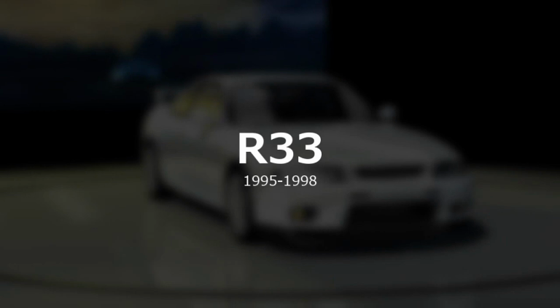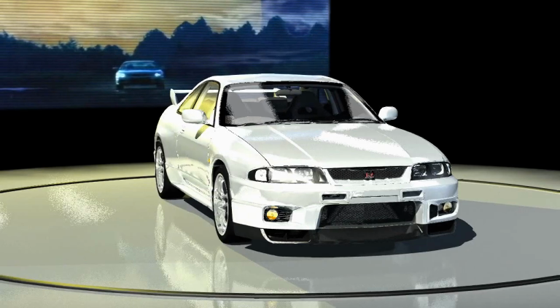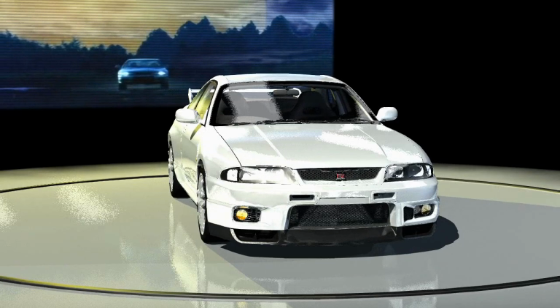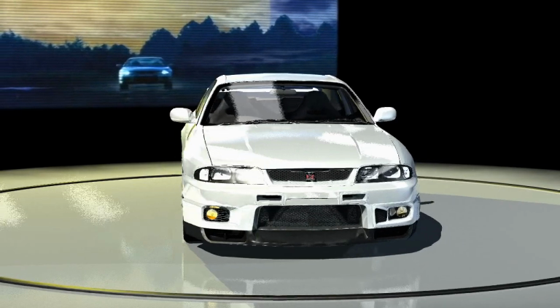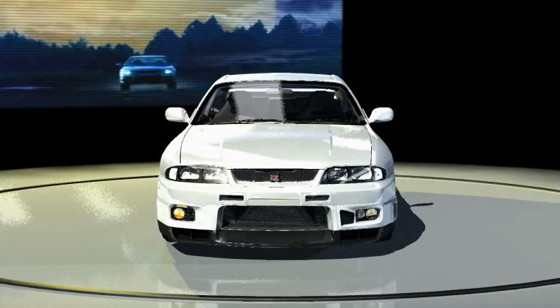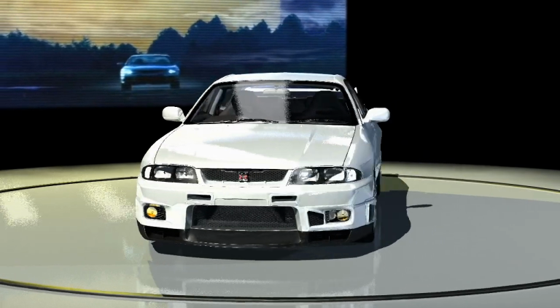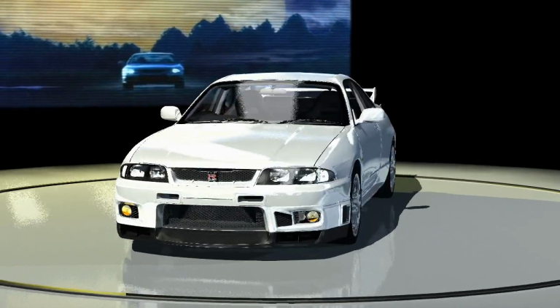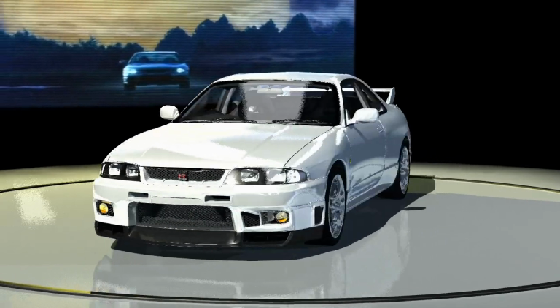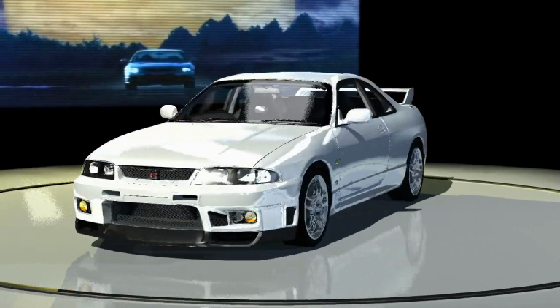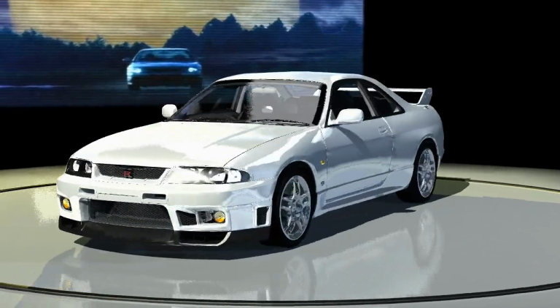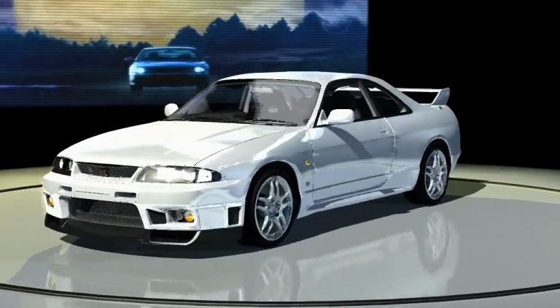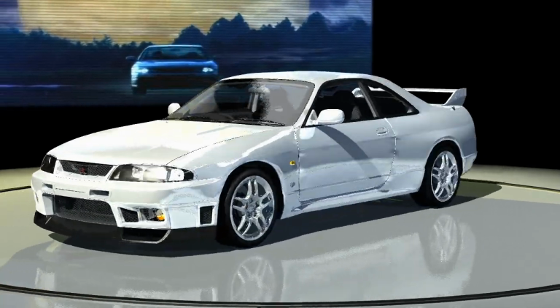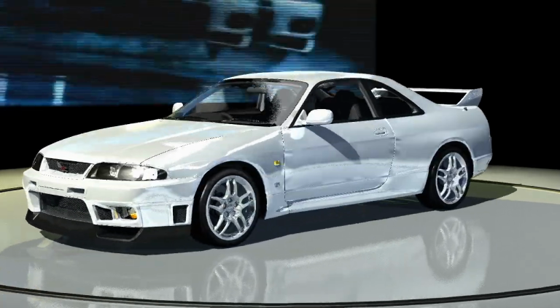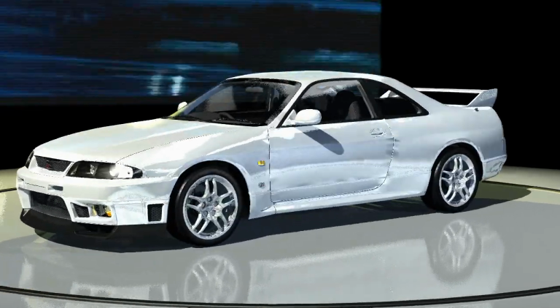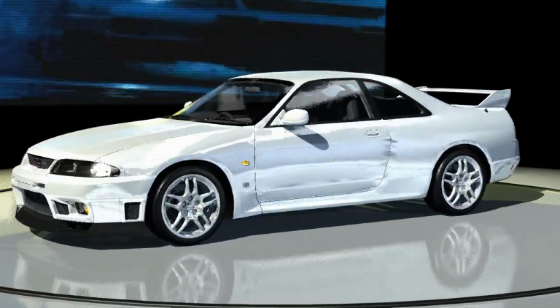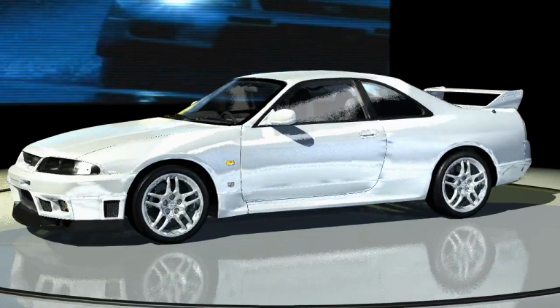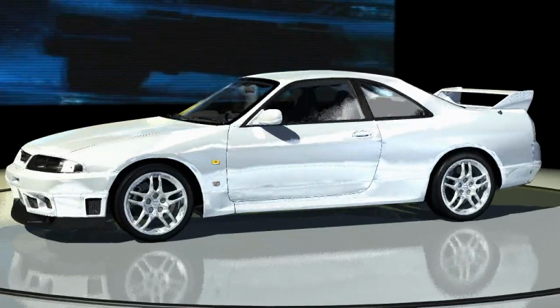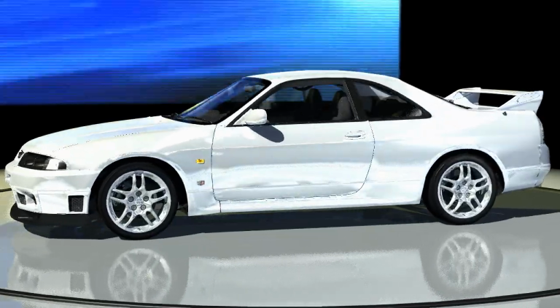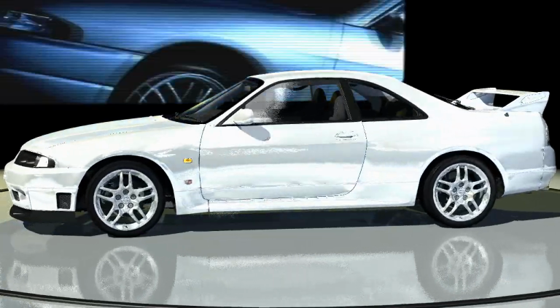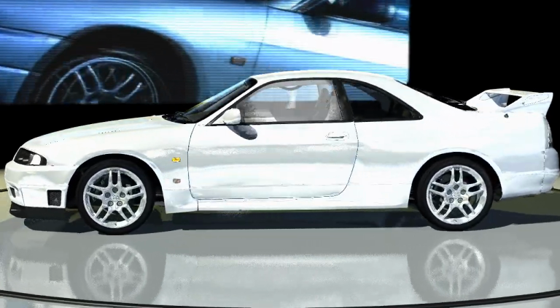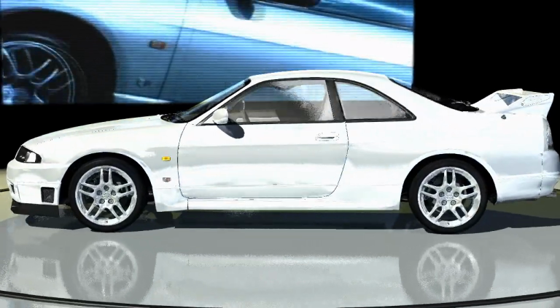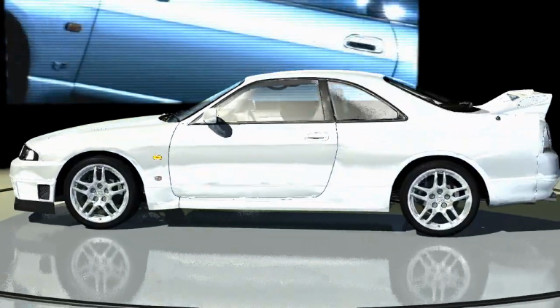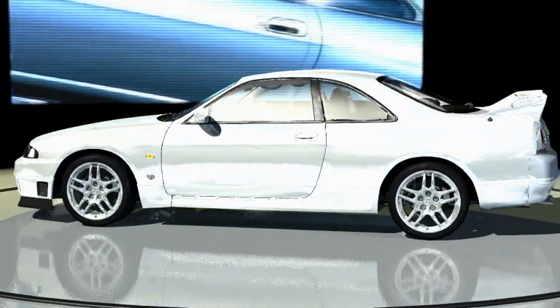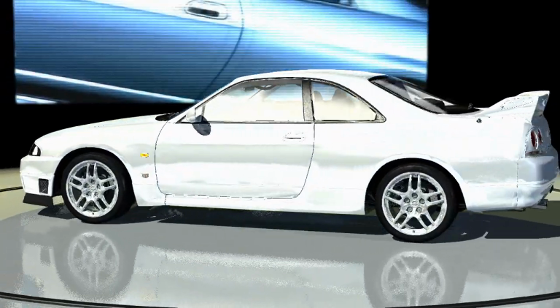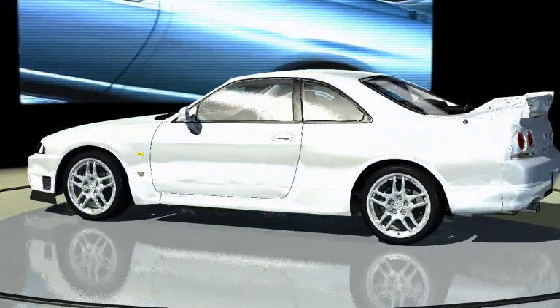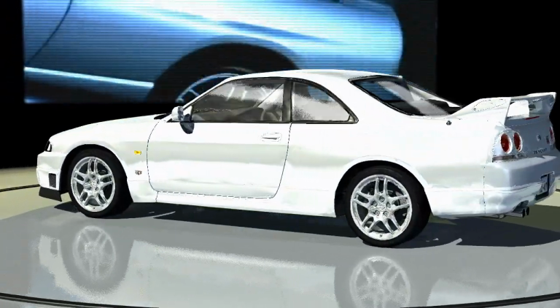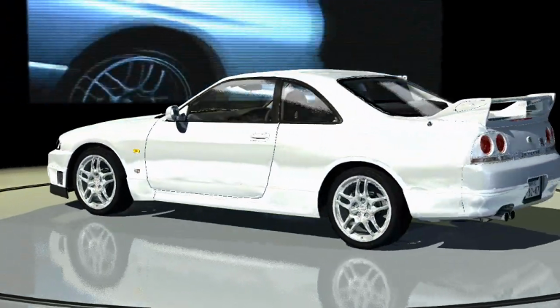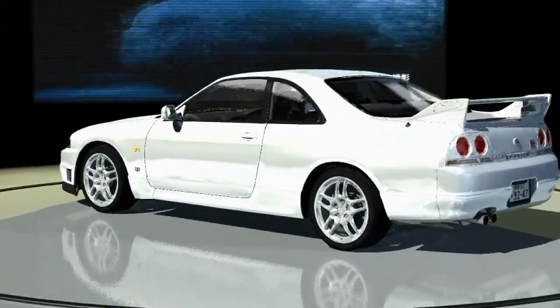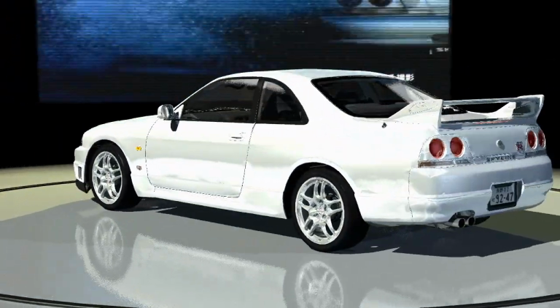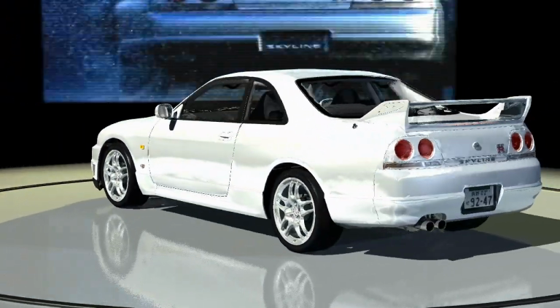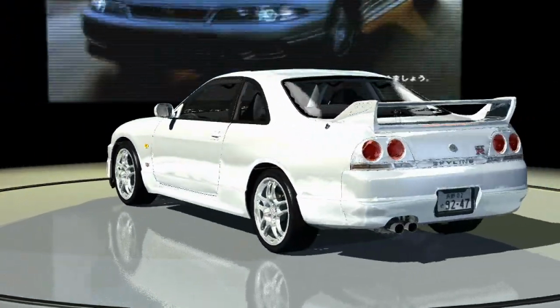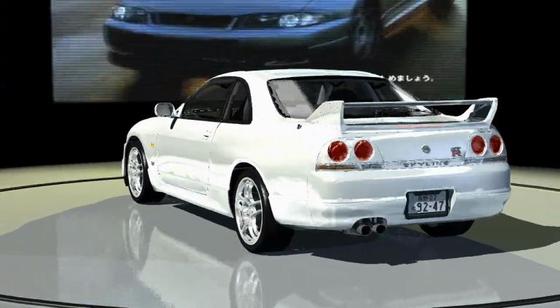The R32 was succeeded by the R33. Despite the new body and interior, the R33 used the same exact RB26 engine as the R32.